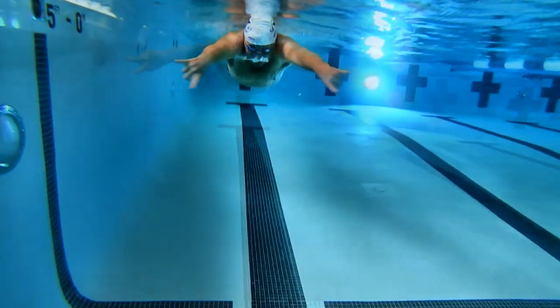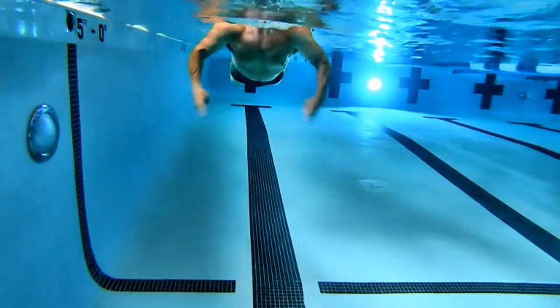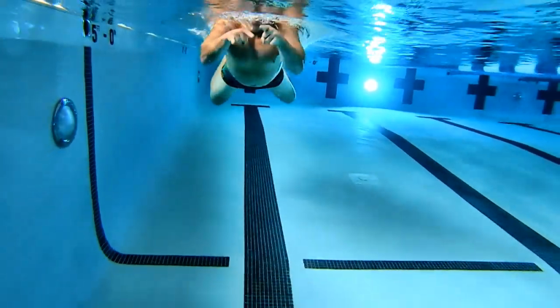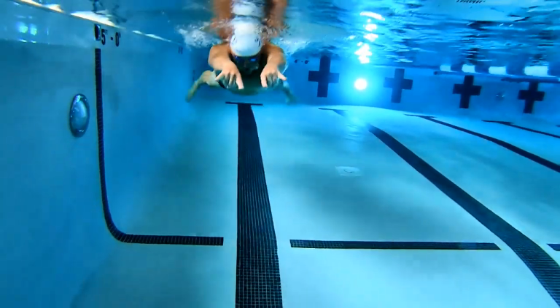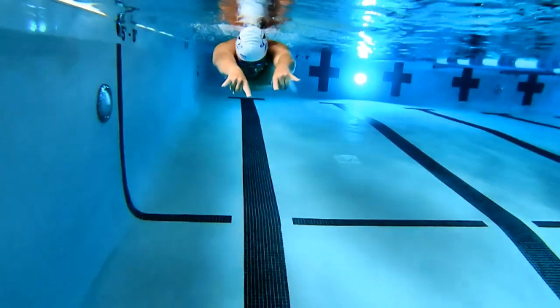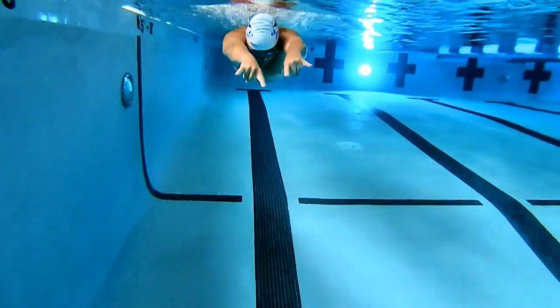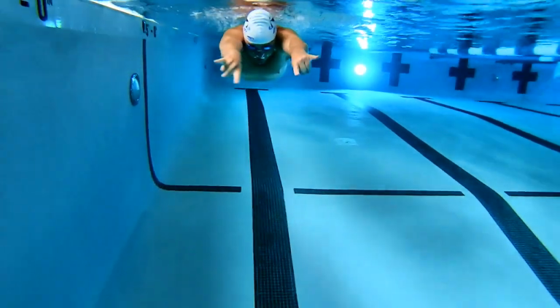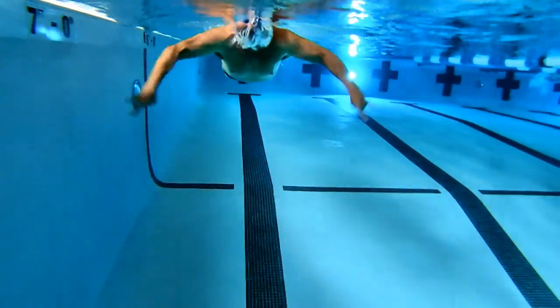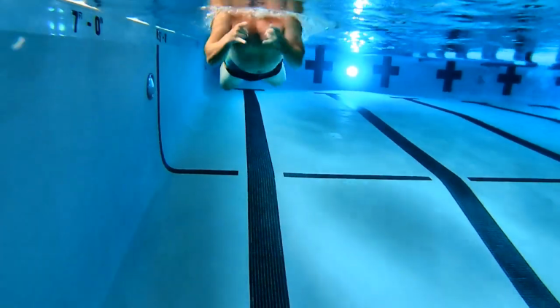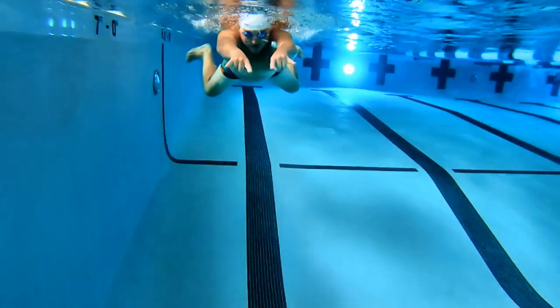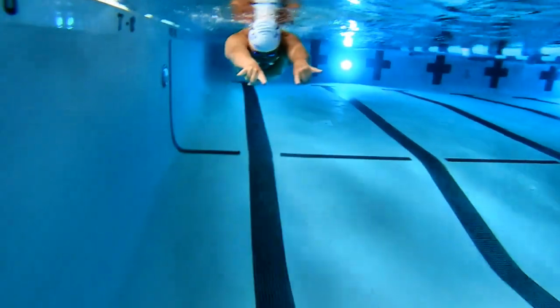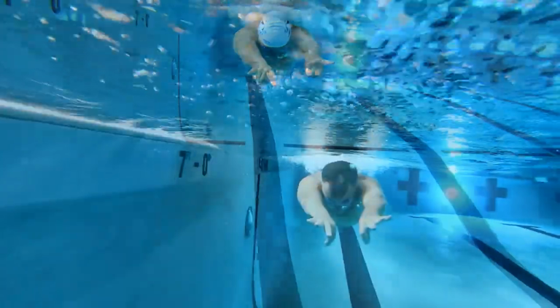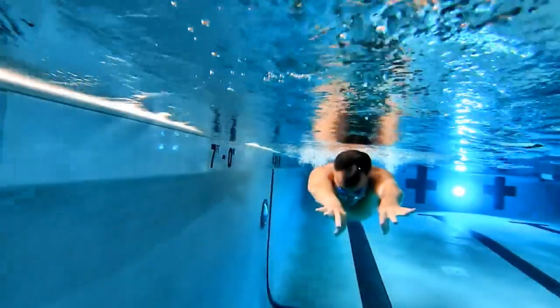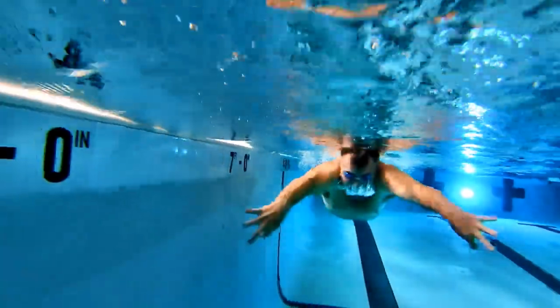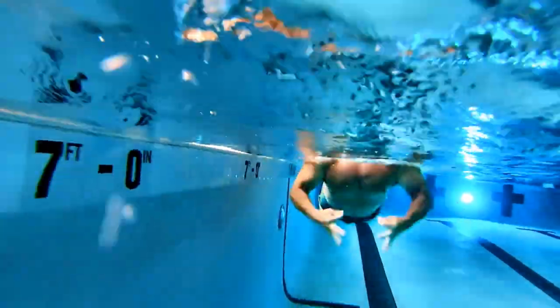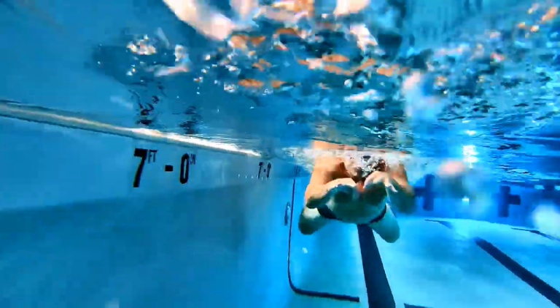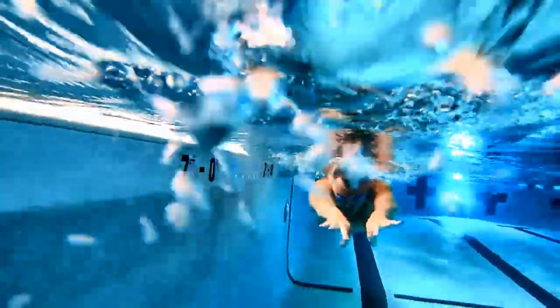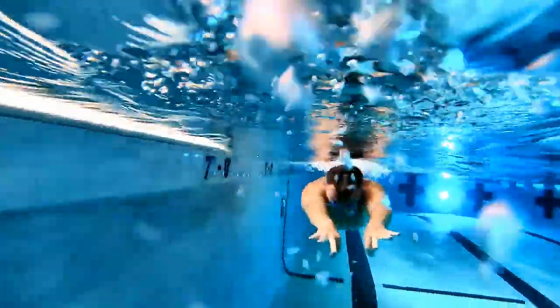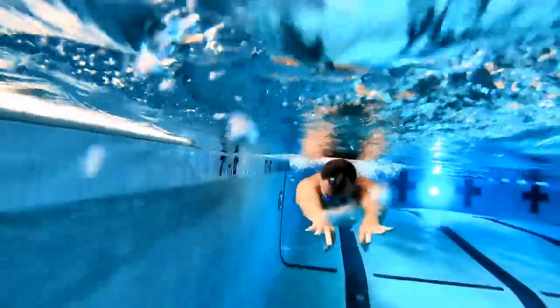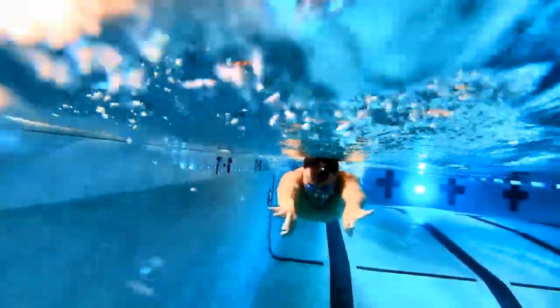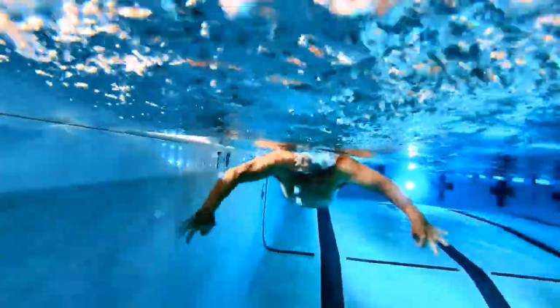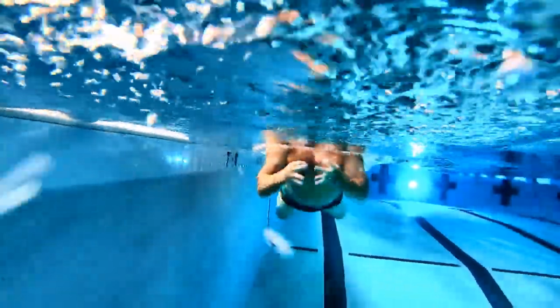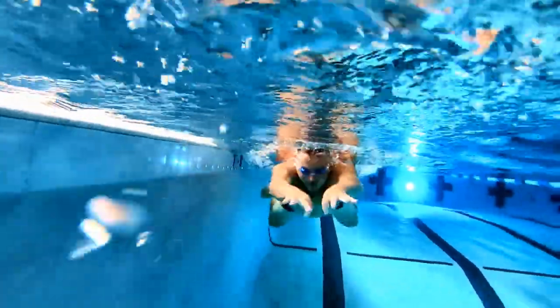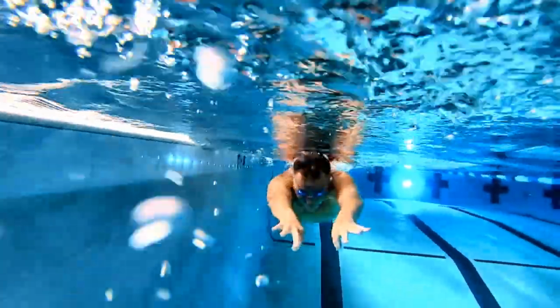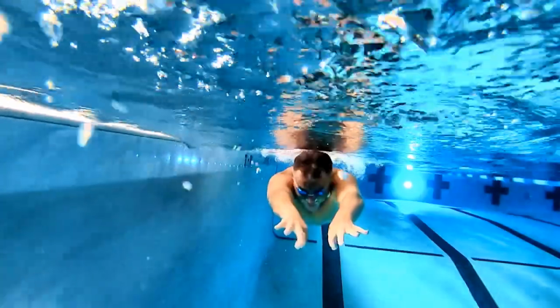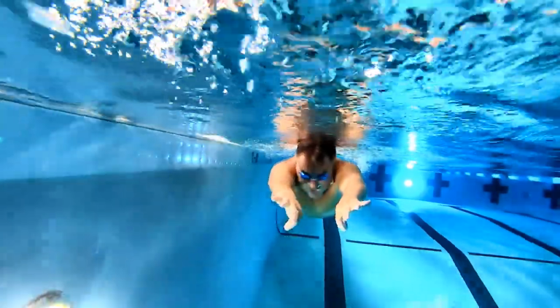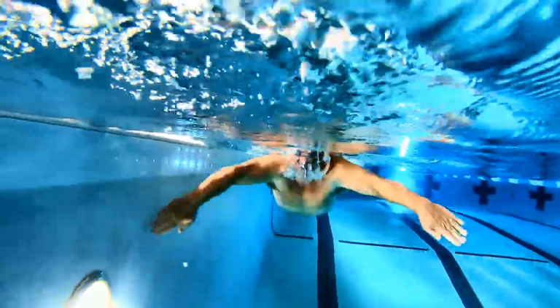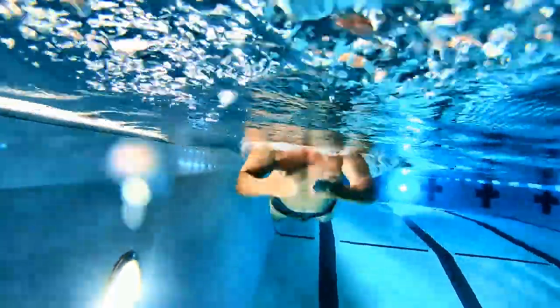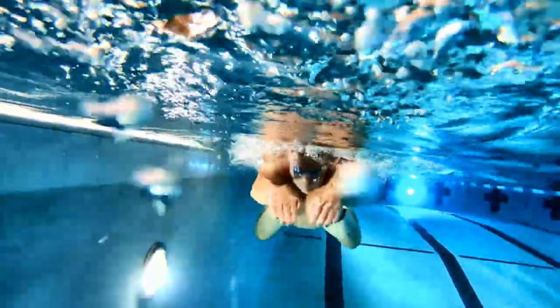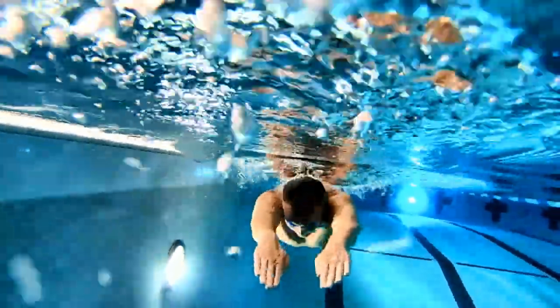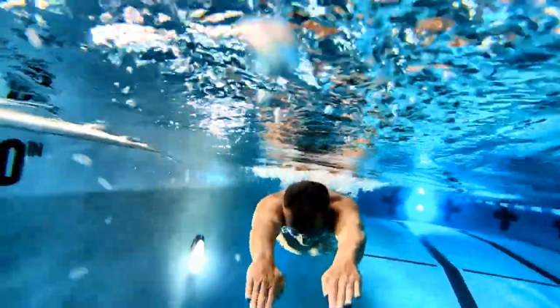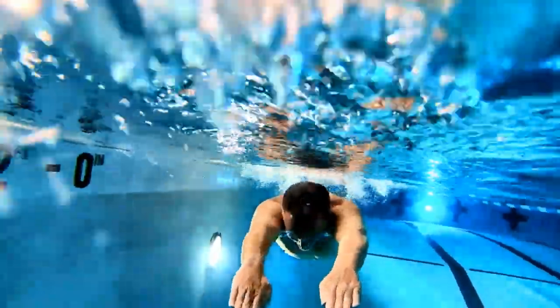3 is hook'em horns. 4 is okie dokie. And 5 is full hands and the normal breaststroke catch.